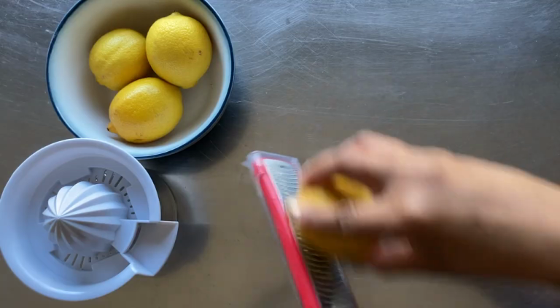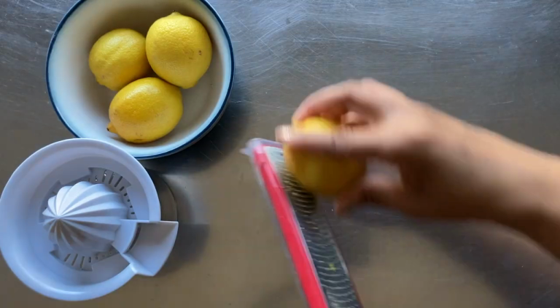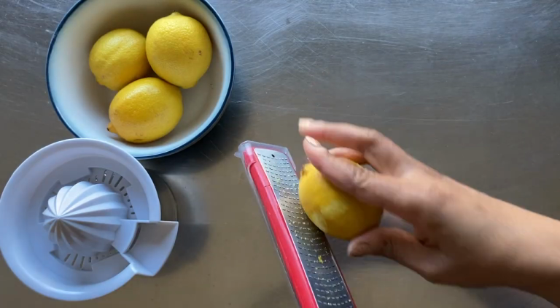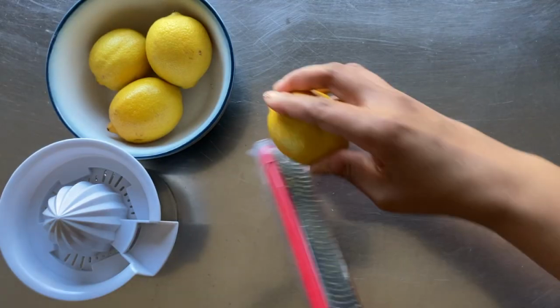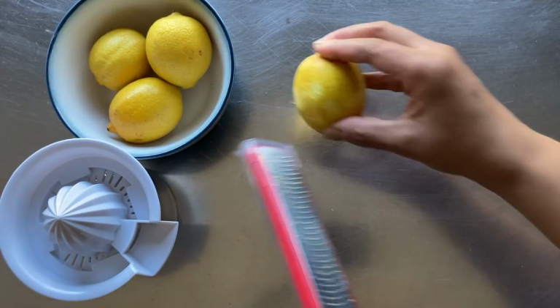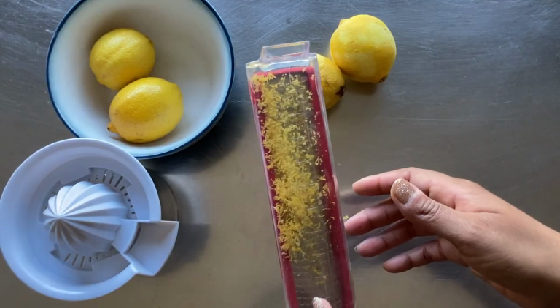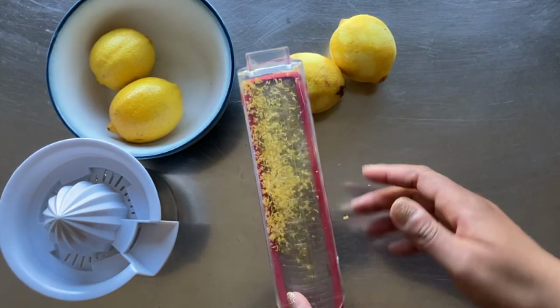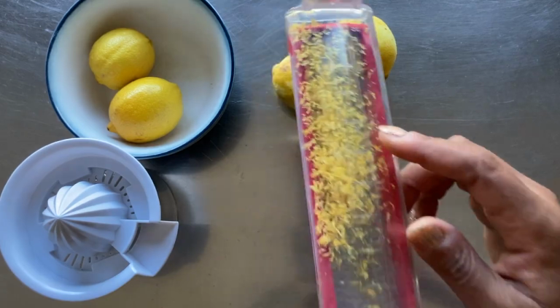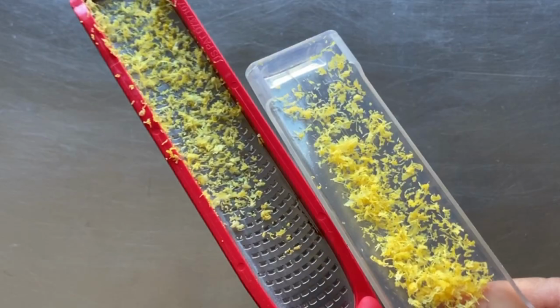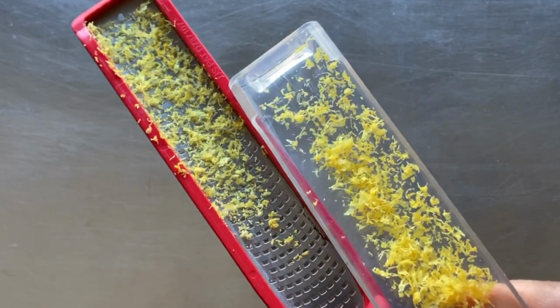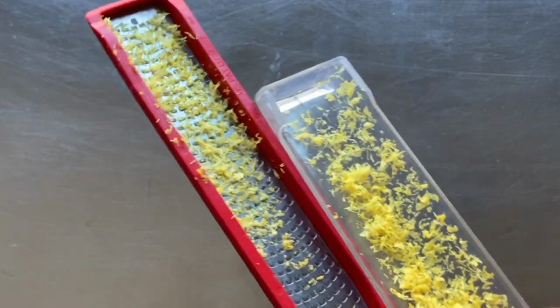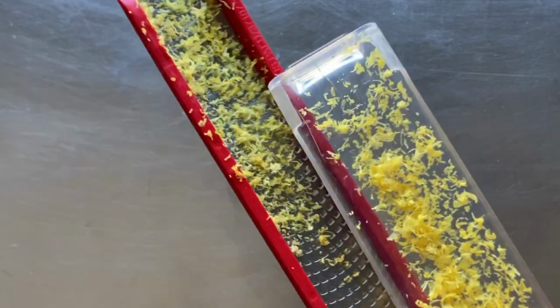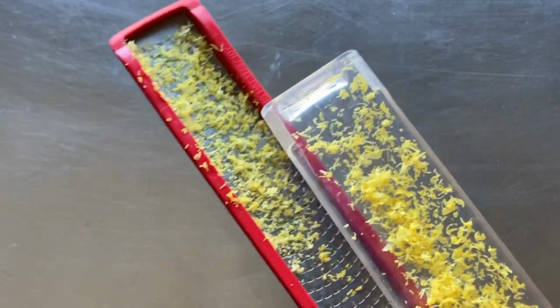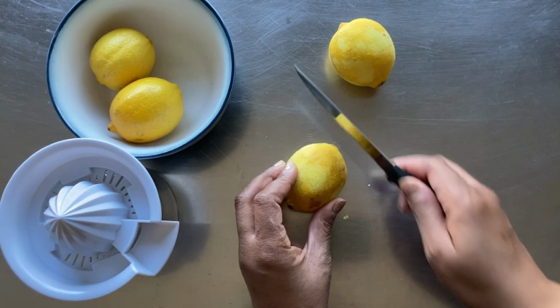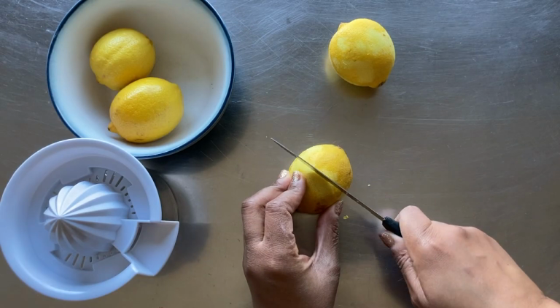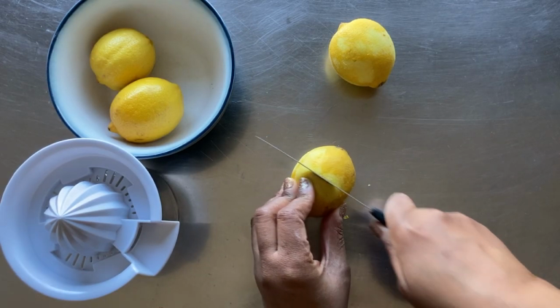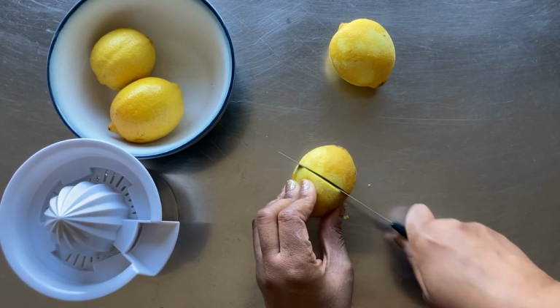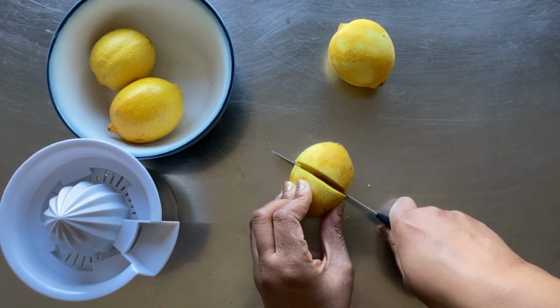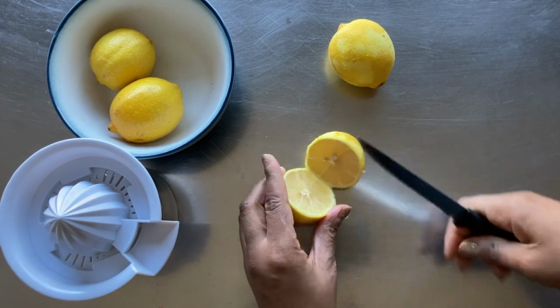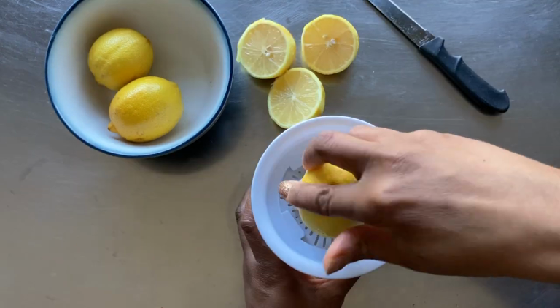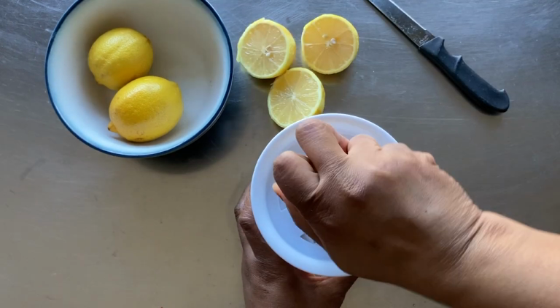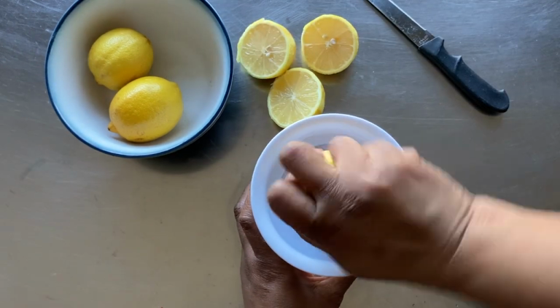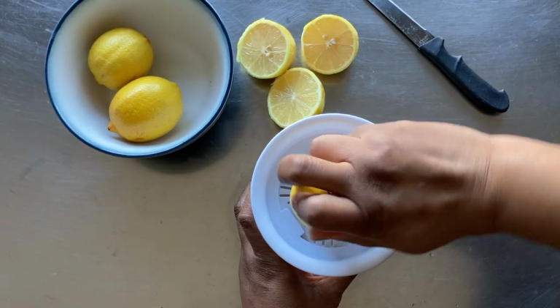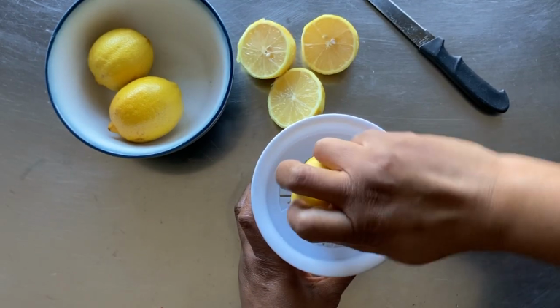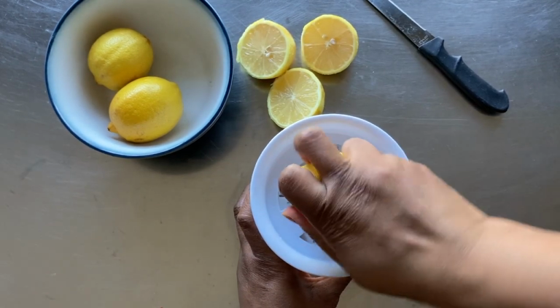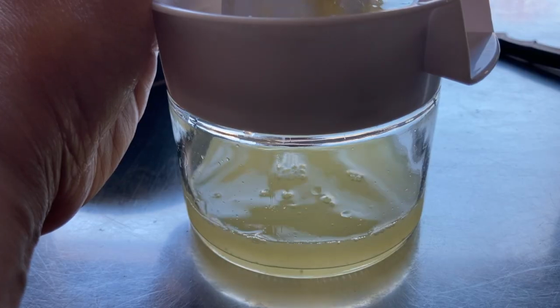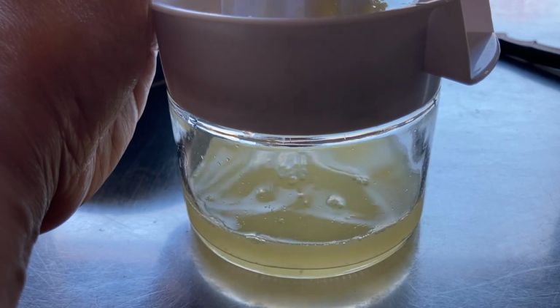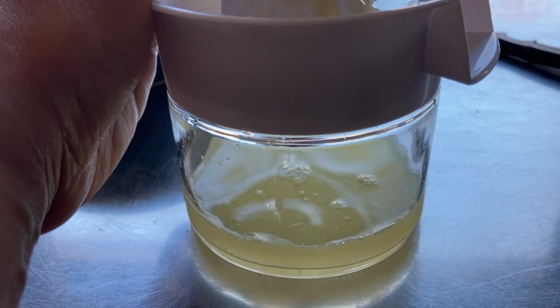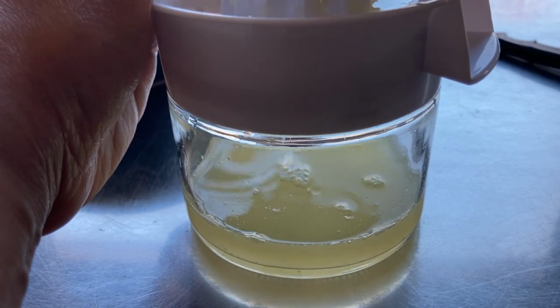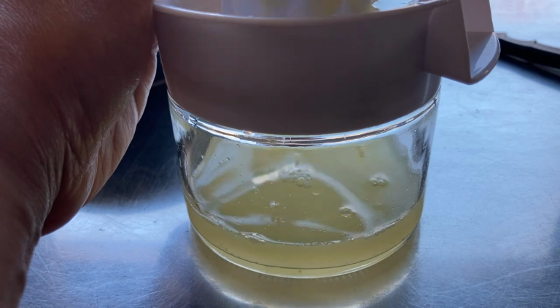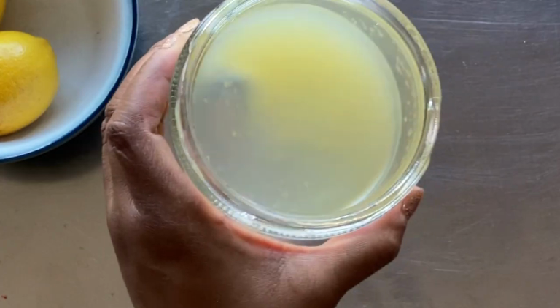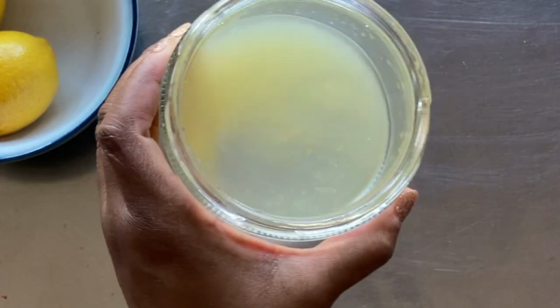Let's start by zesting the lemons. We'll need one tablespoon of lemon zest for the cookies. Next, using a handheld citrus juicer to extract the juice, we'll need two tablespoons of lemon juice for the glaze.